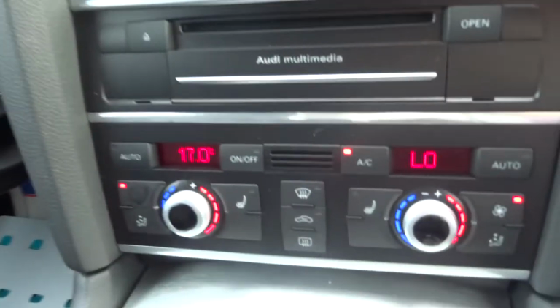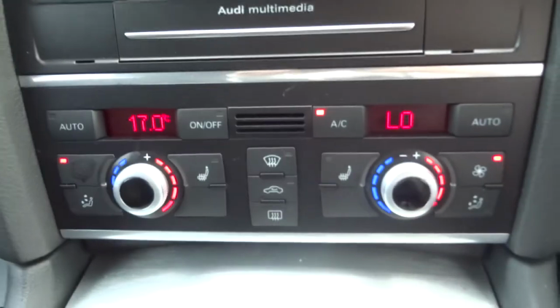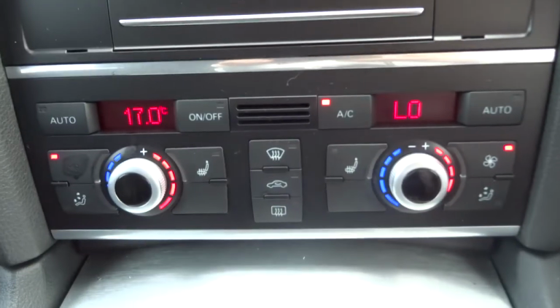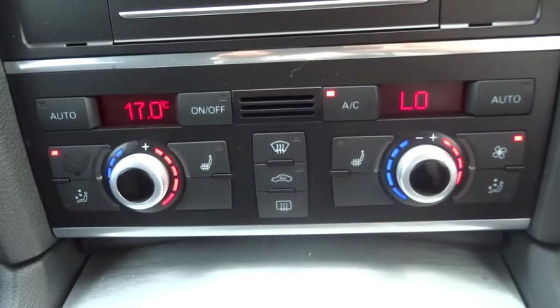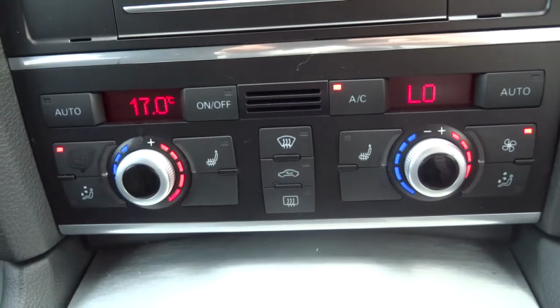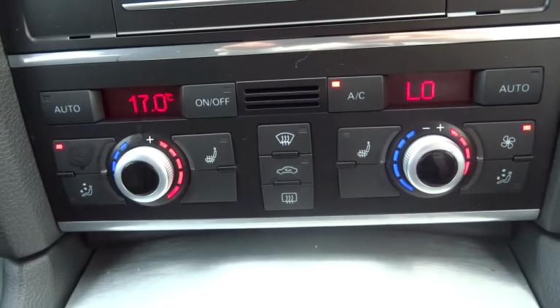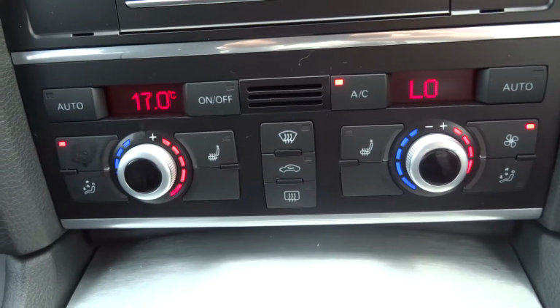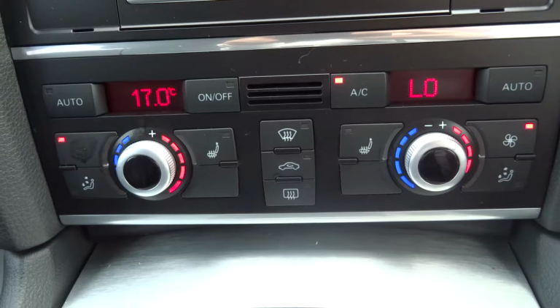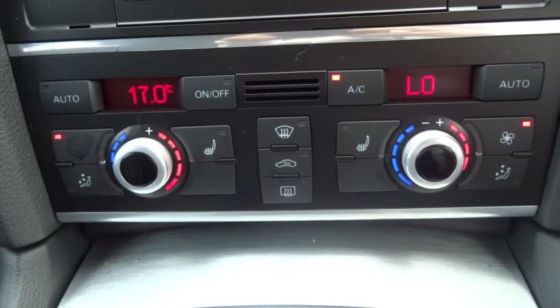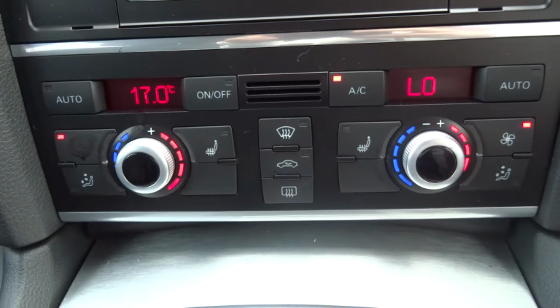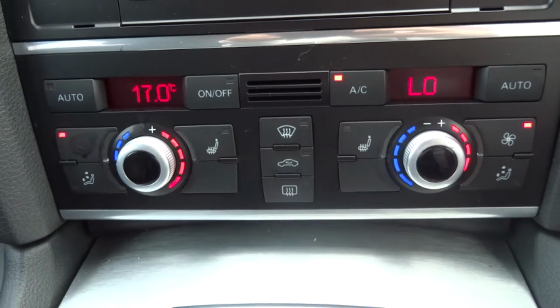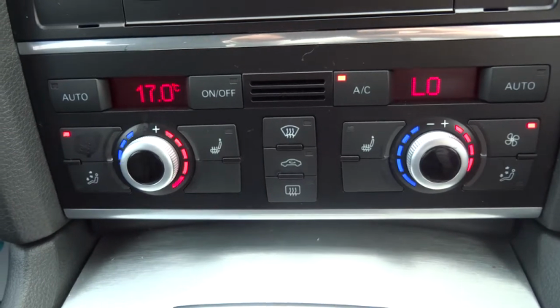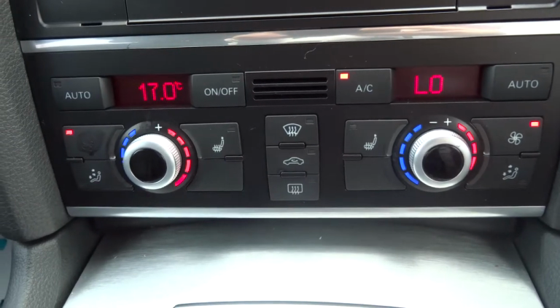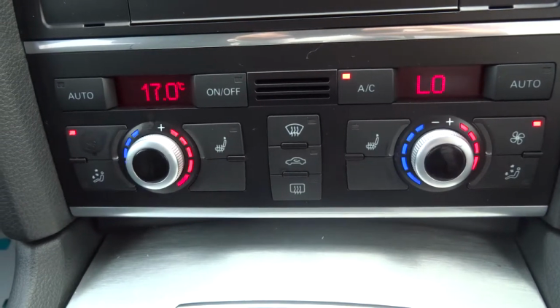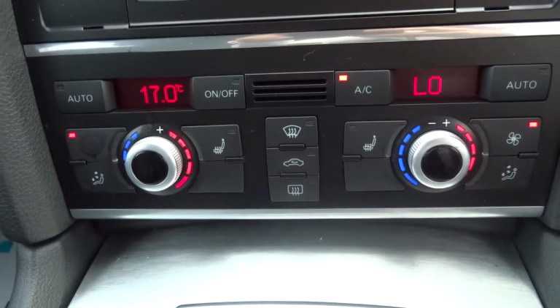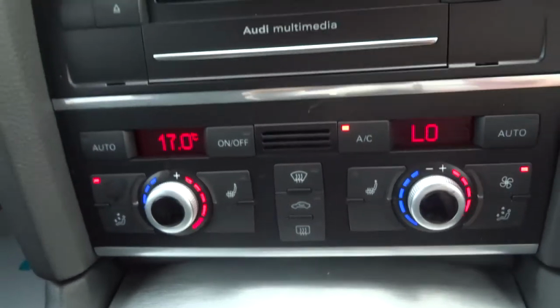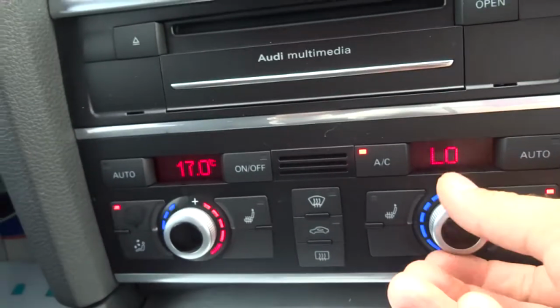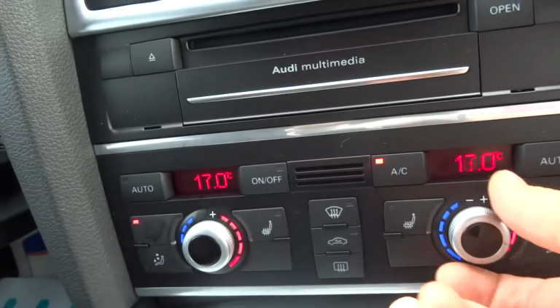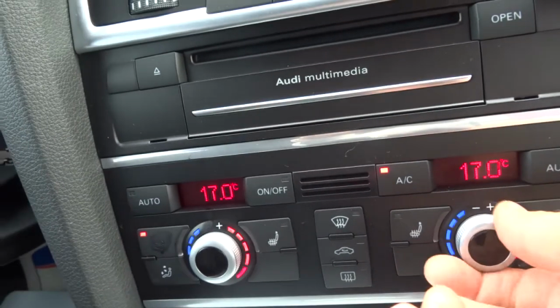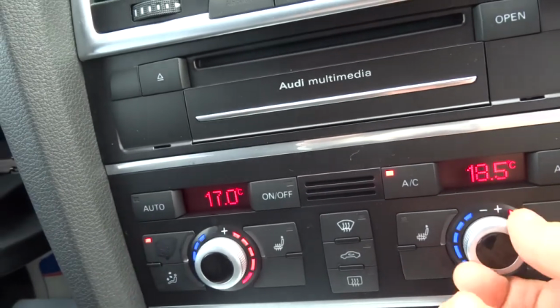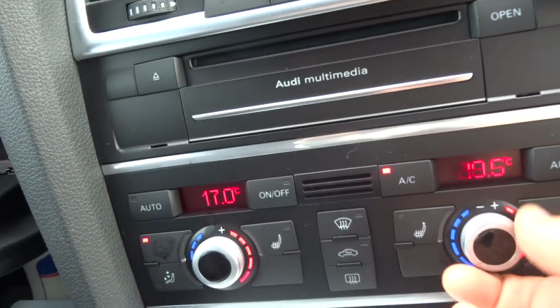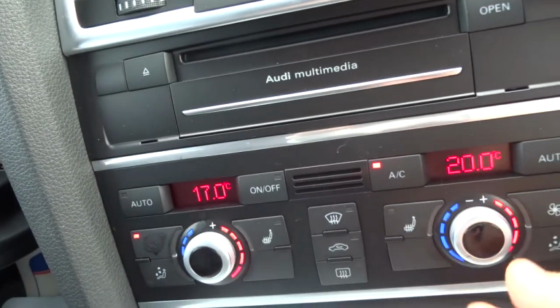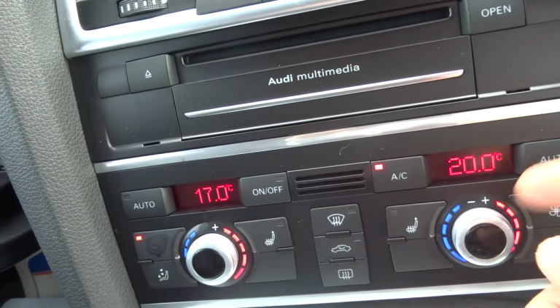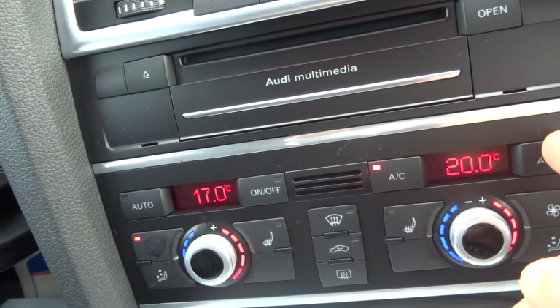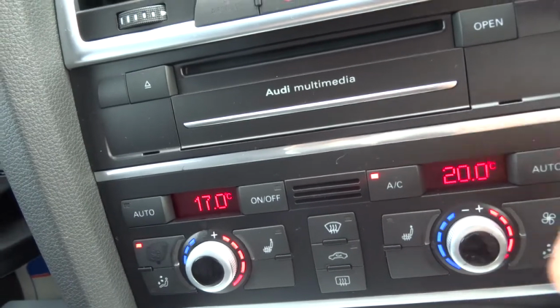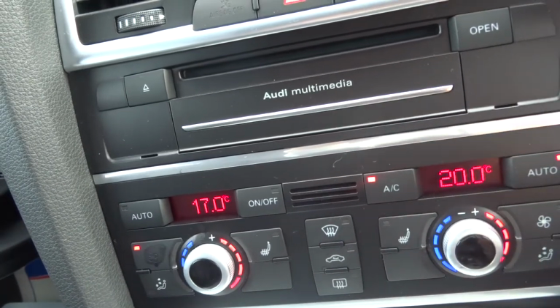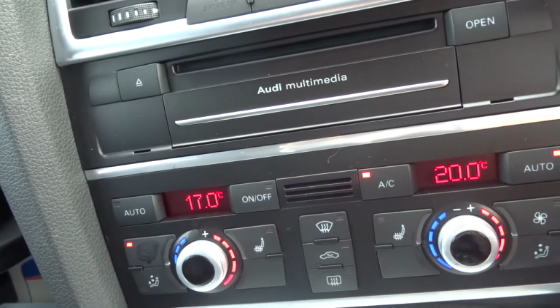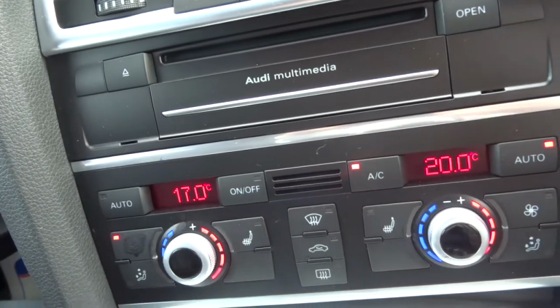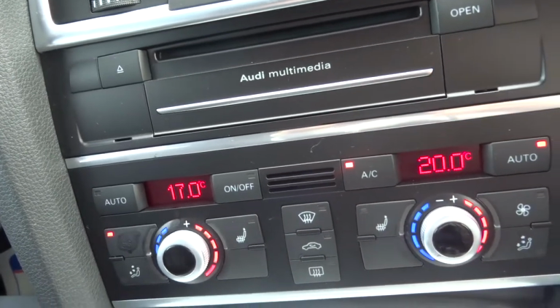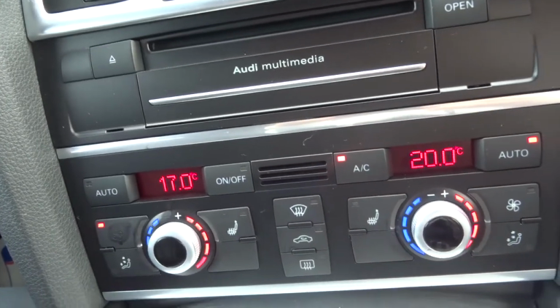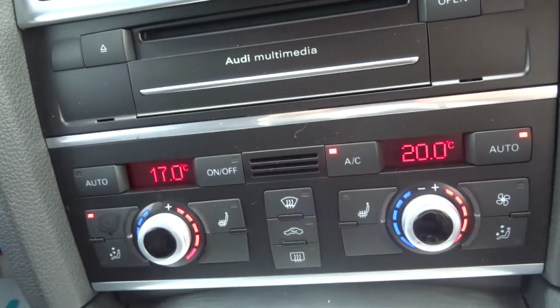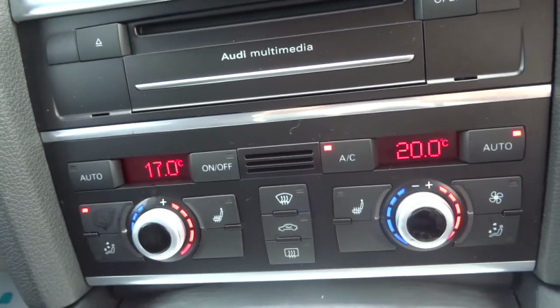Zone climate control, front heated seats, air conditioning — that's also automatic. So you just set the temperature that you want, stick it to auto, and you don't have to worry about it again.